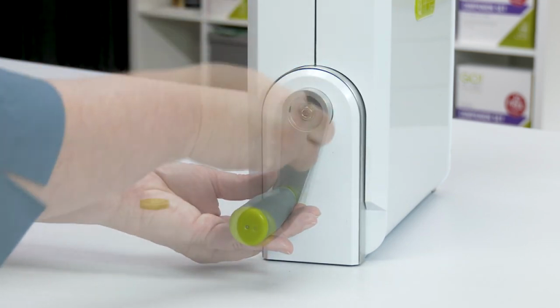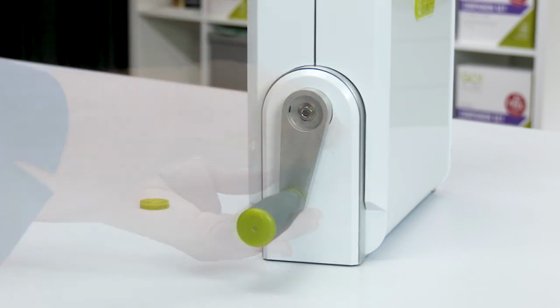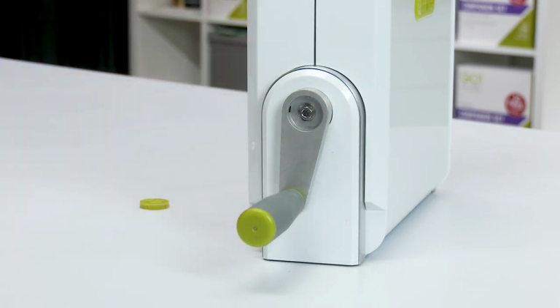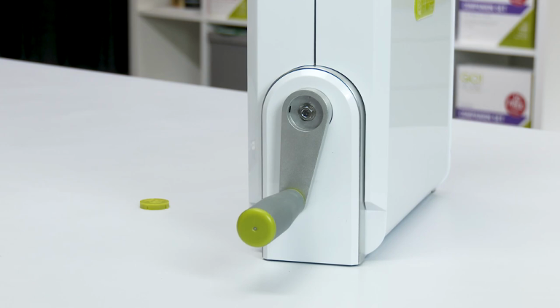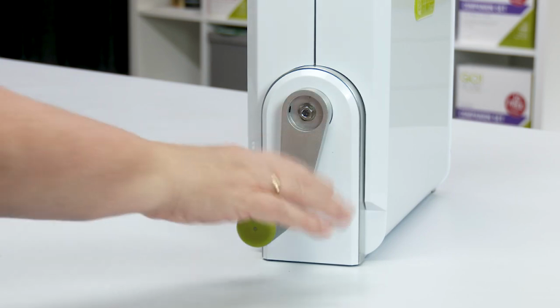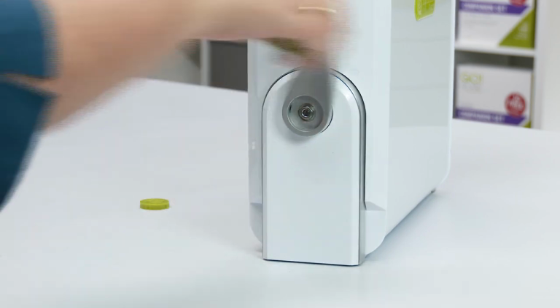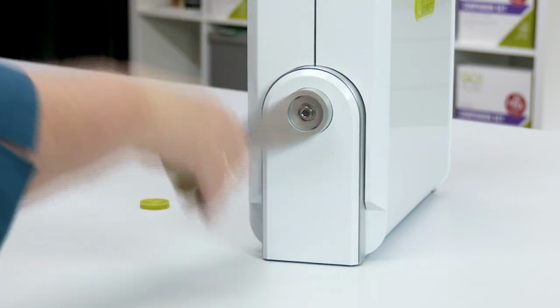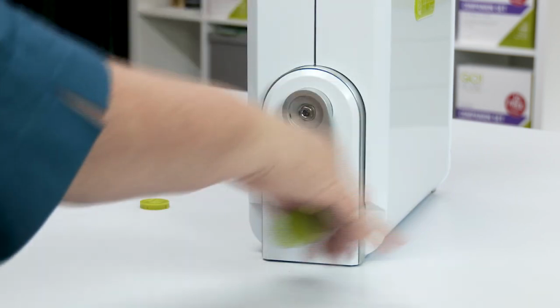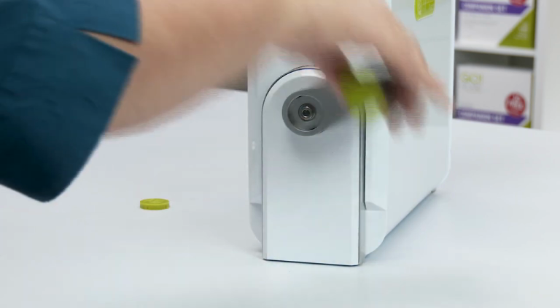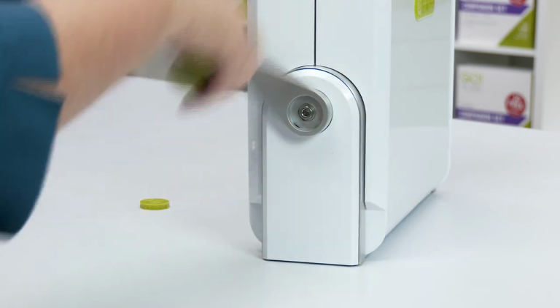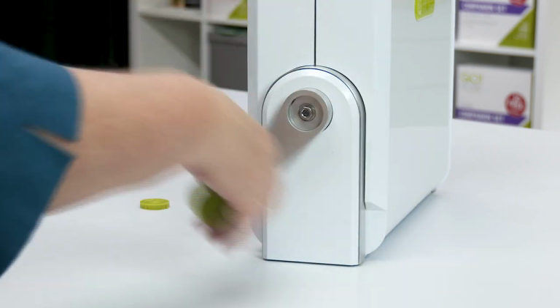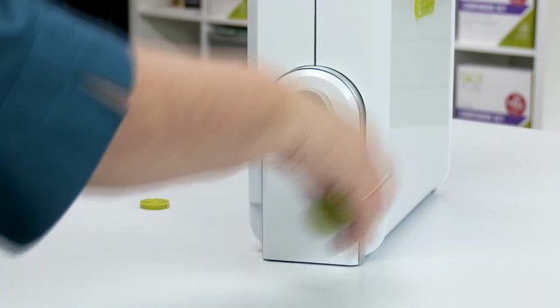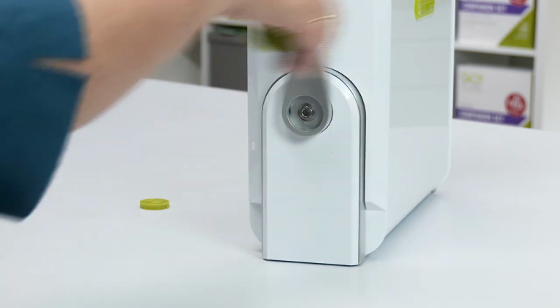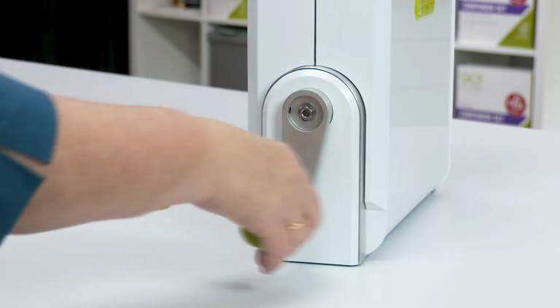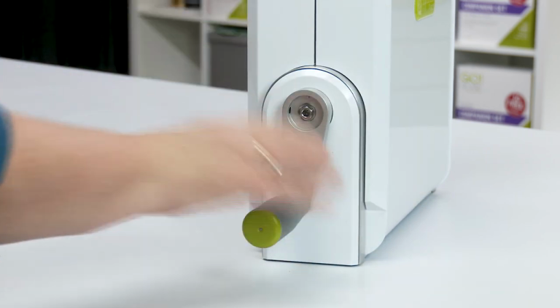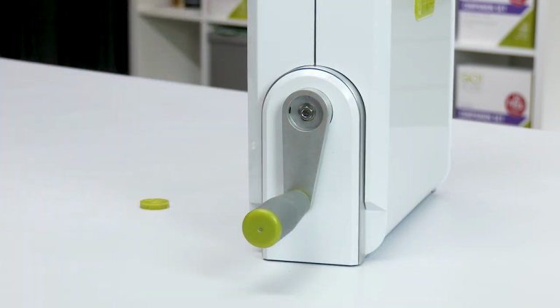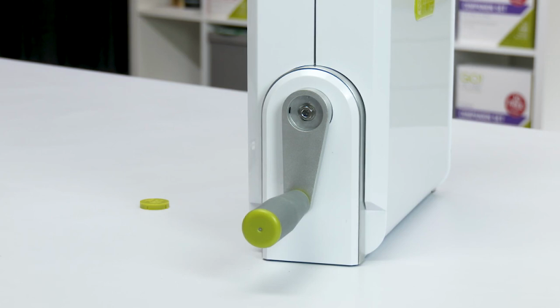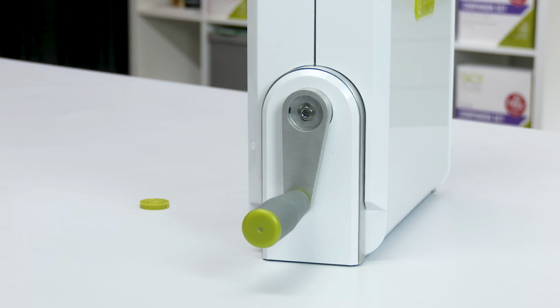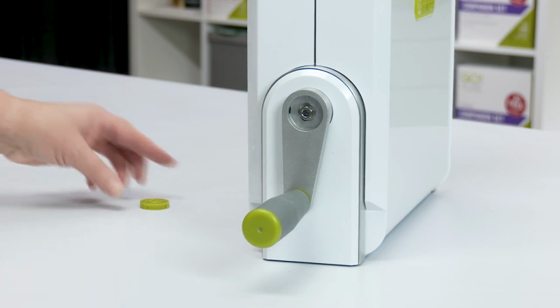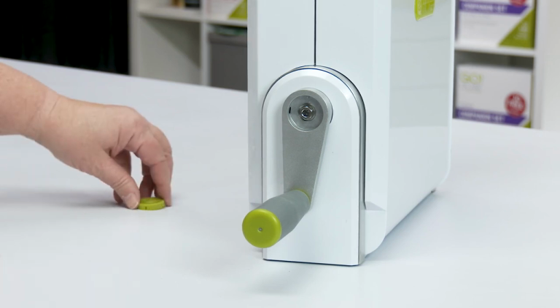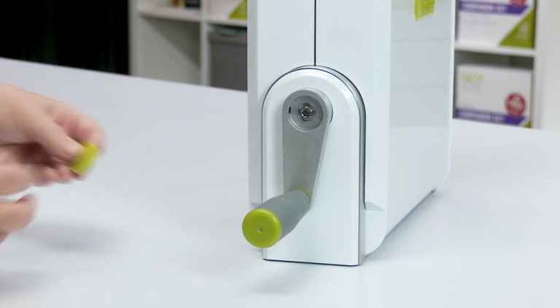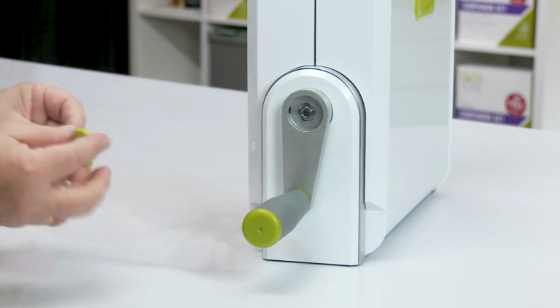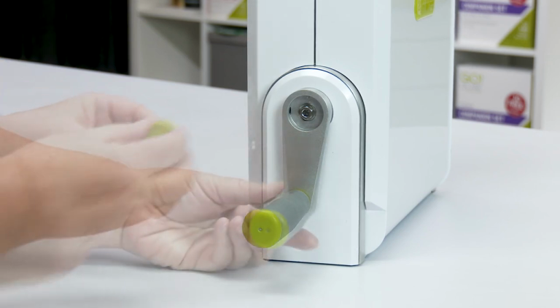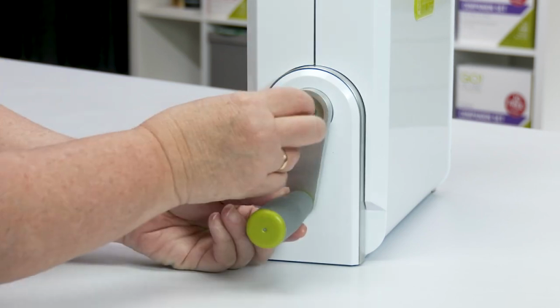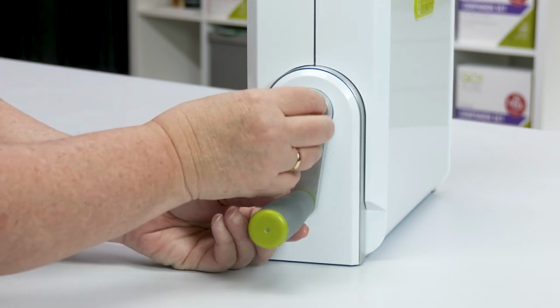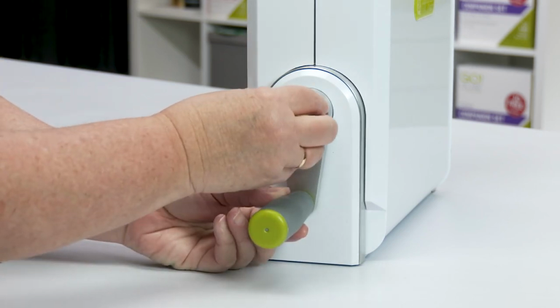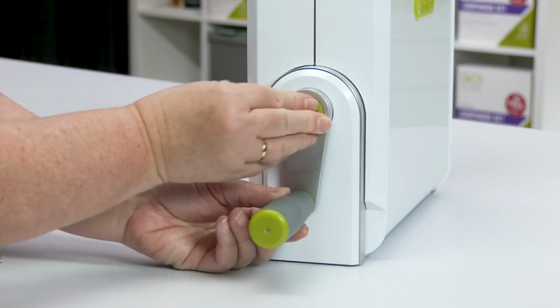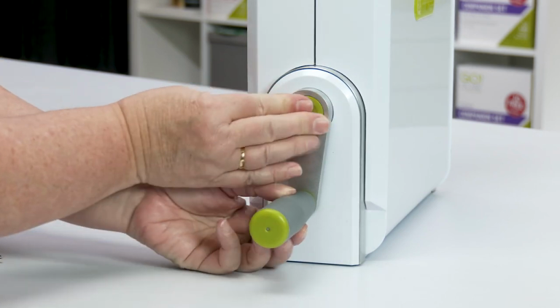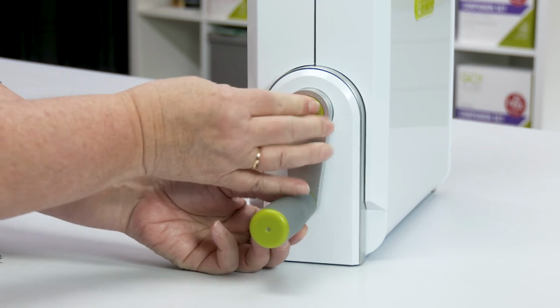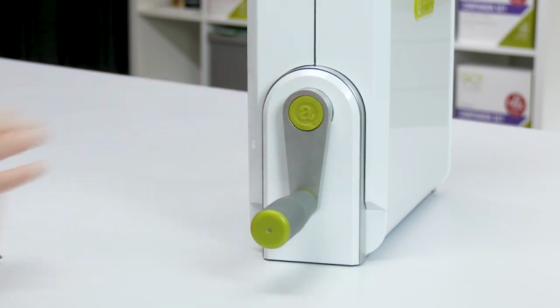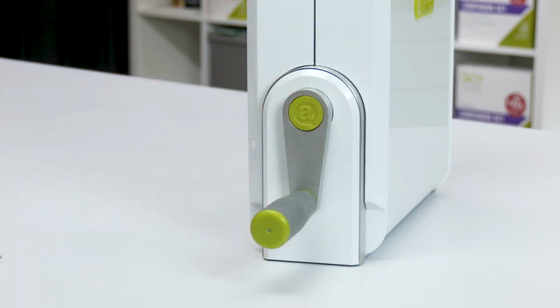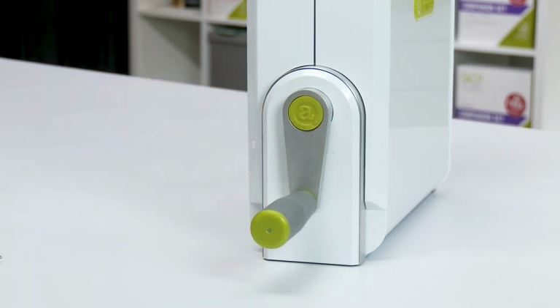Now turn the handle to see if it turns freely and that it has been assembled correctly. Last, you will match the slot in the new icon cap to the key in the handle and press firmly to install.